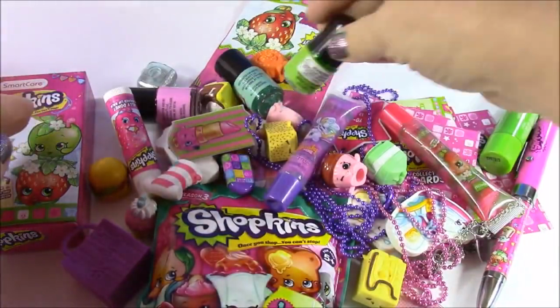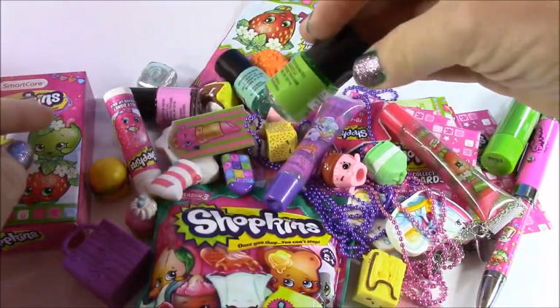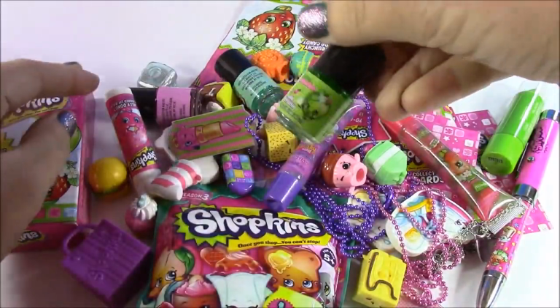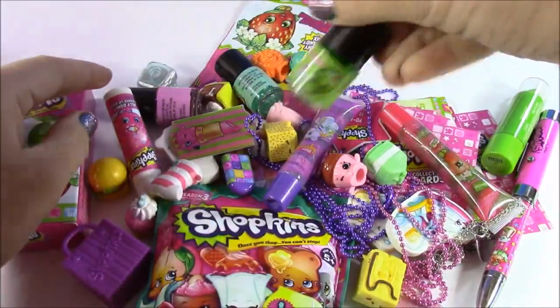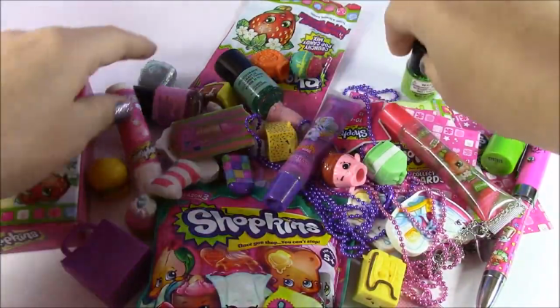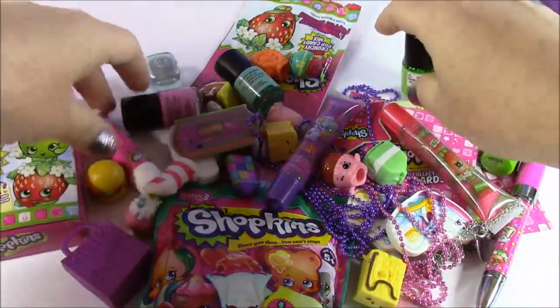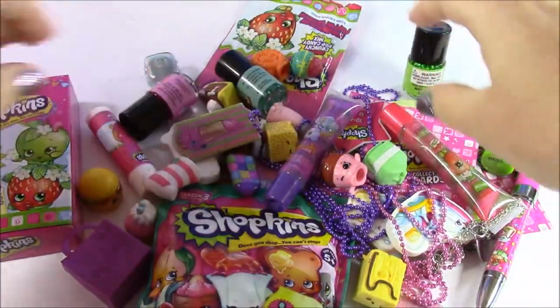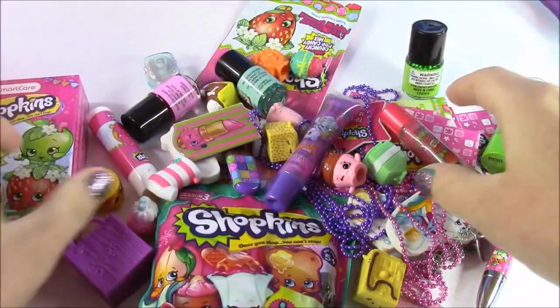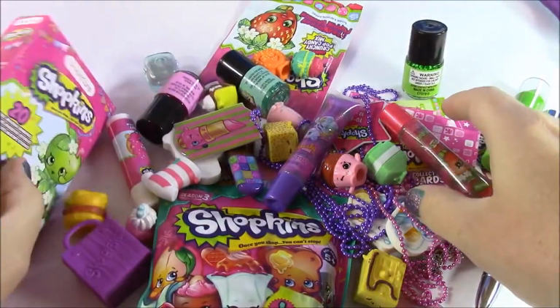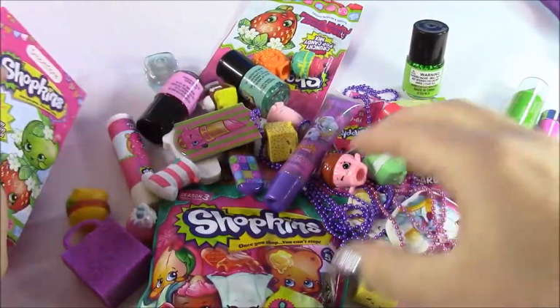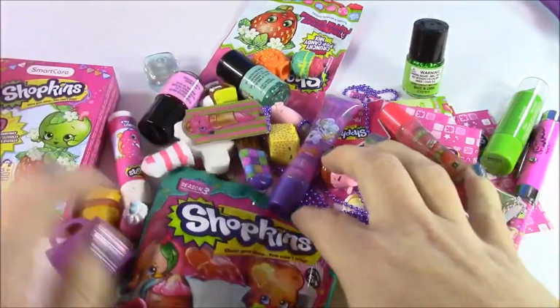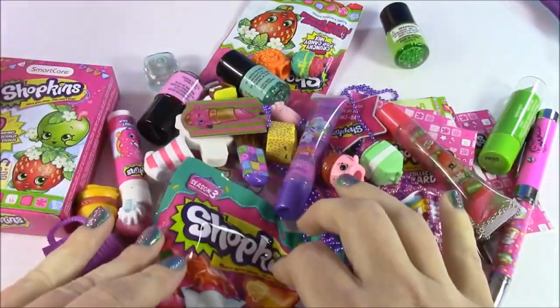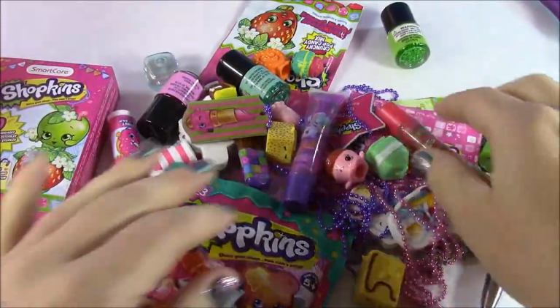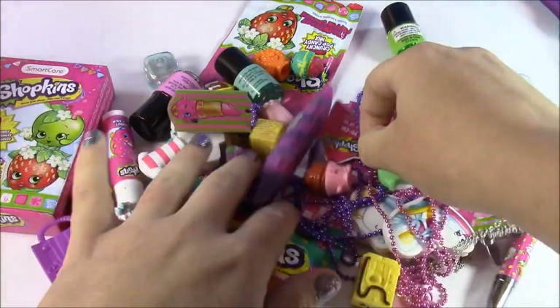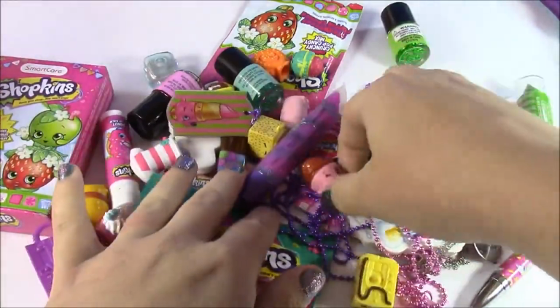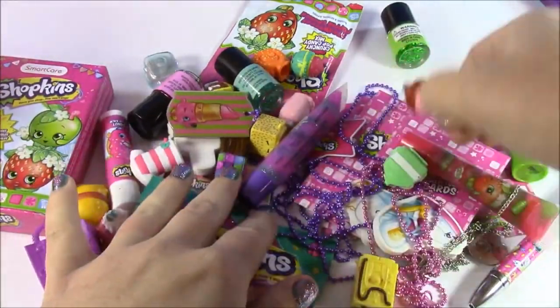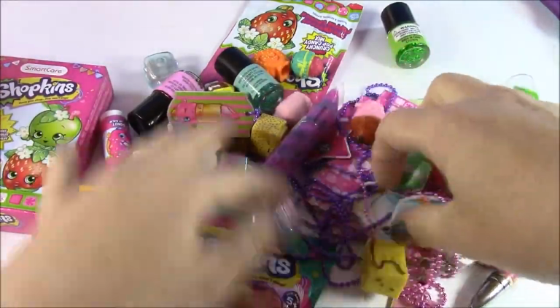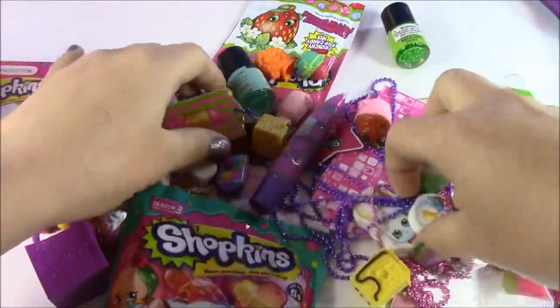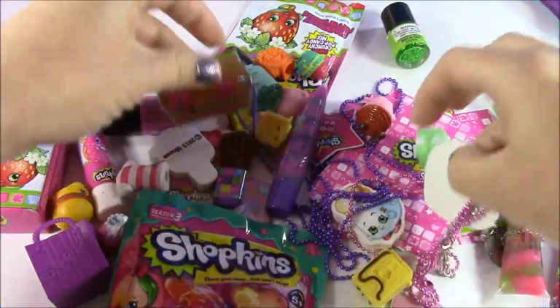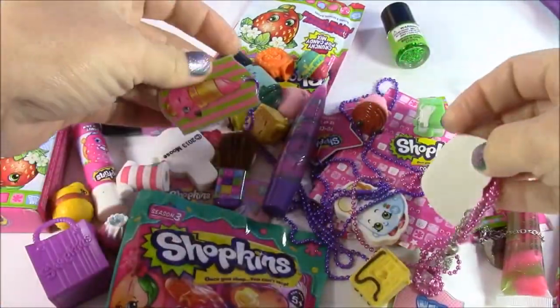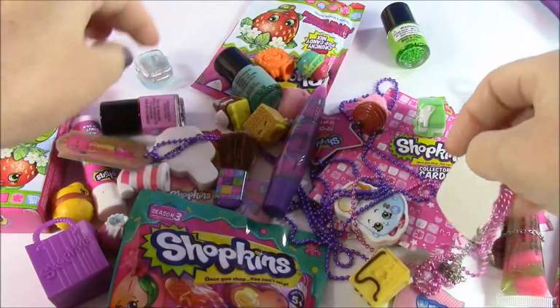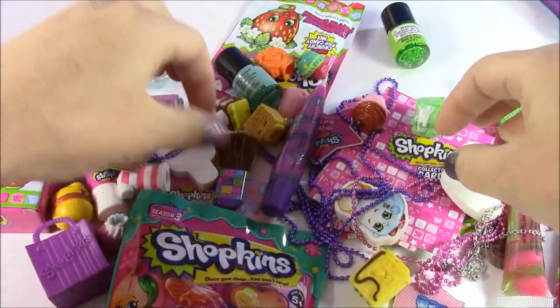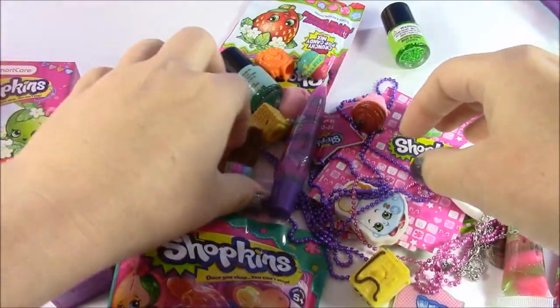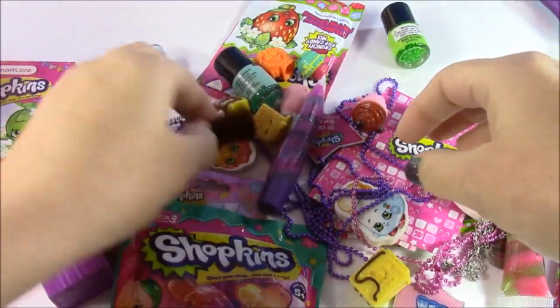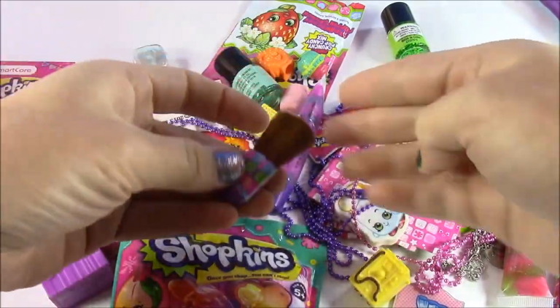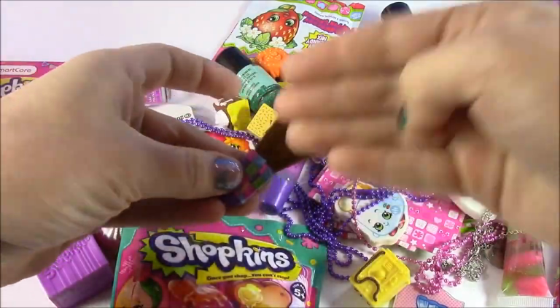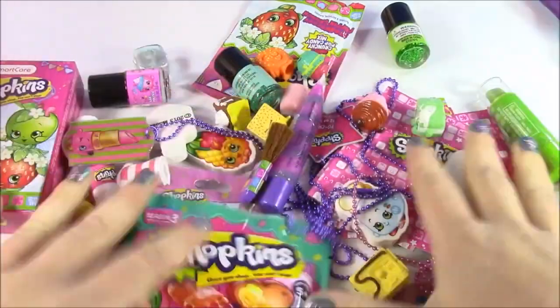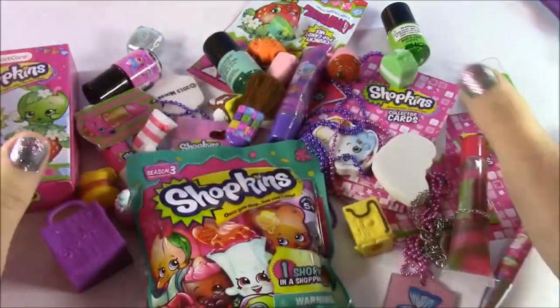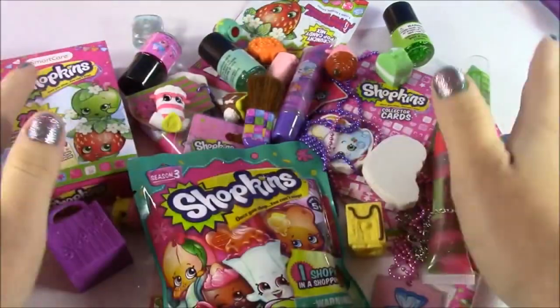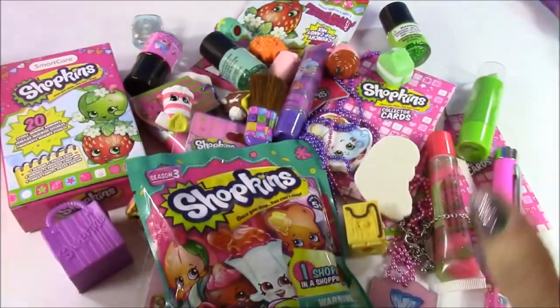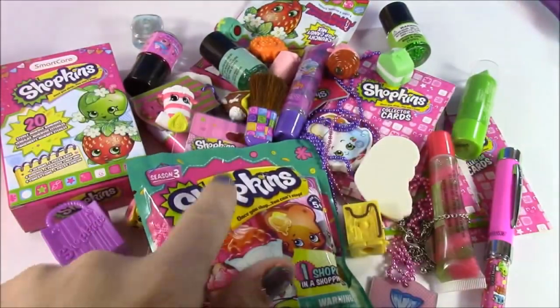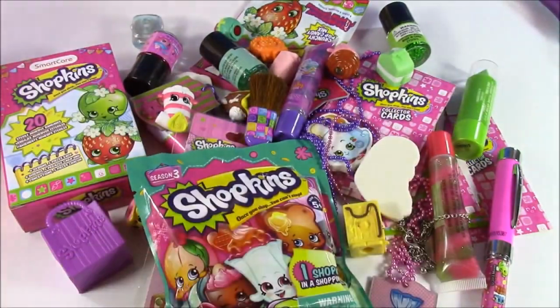We have Shopkins nail polish, chapsticks, band-aids, slime bags, necklaces, erasers — anything you can think of. And a little Shopkins blusher brush! Tons of Shopkins stuff is going to go inside.